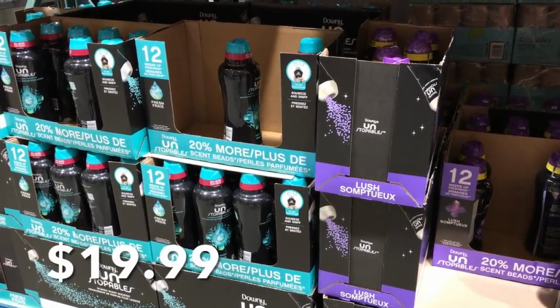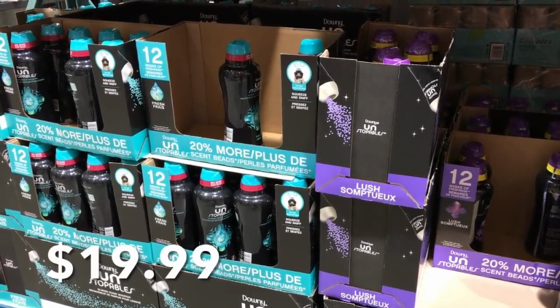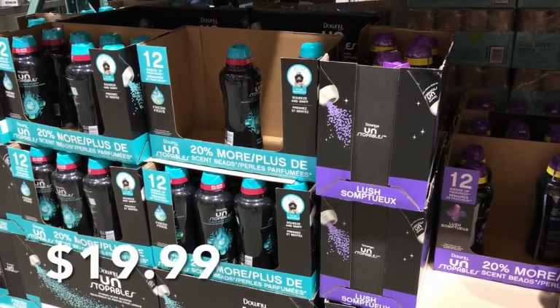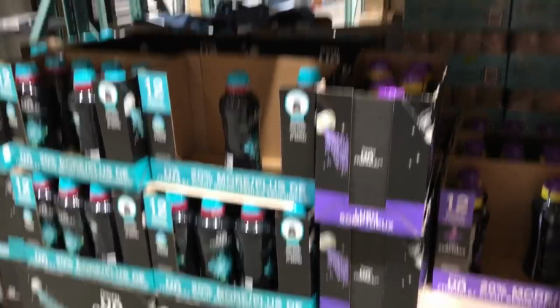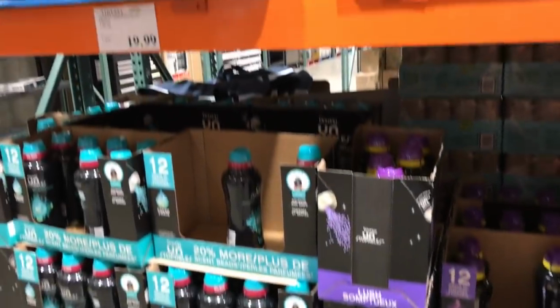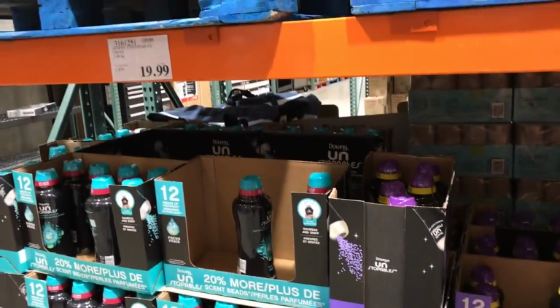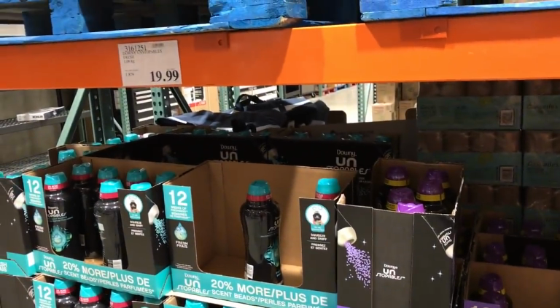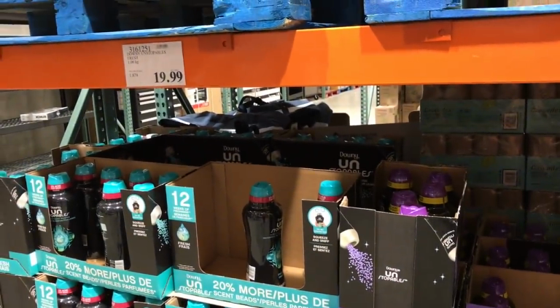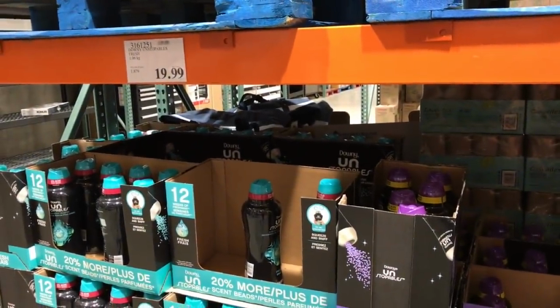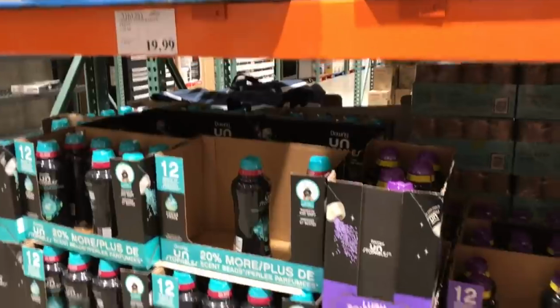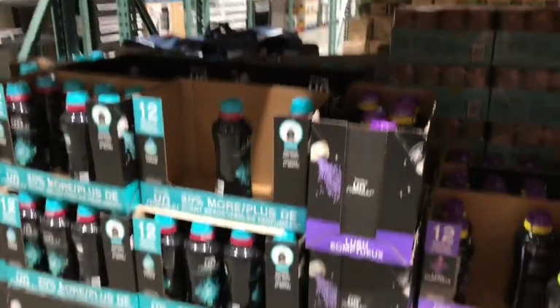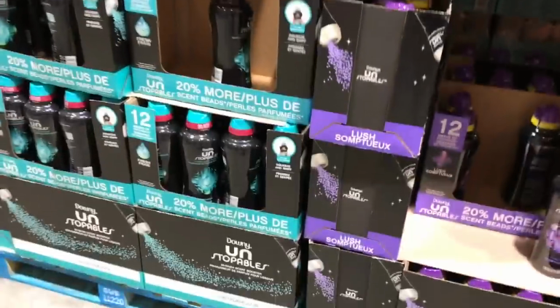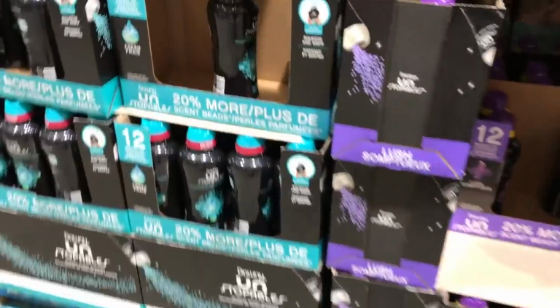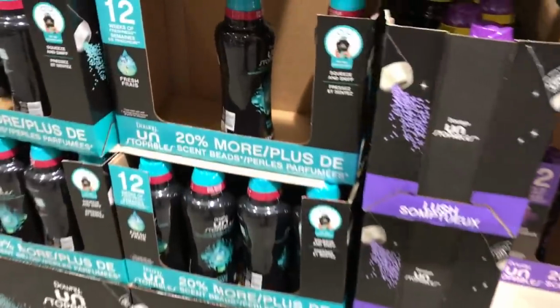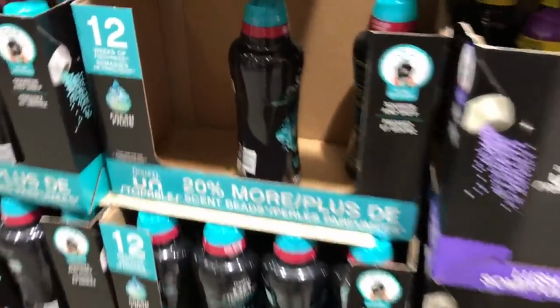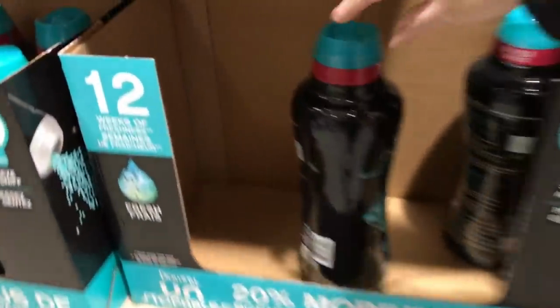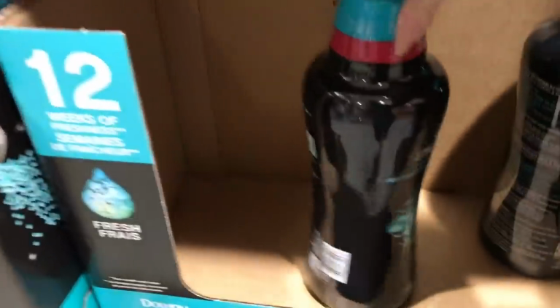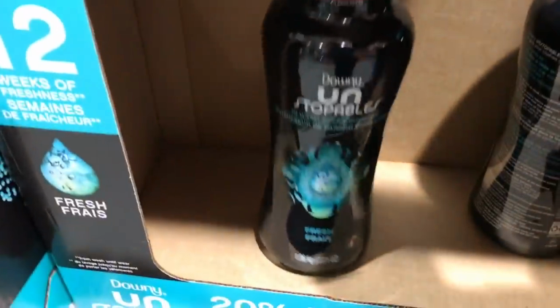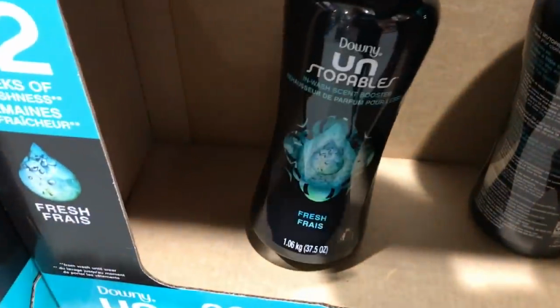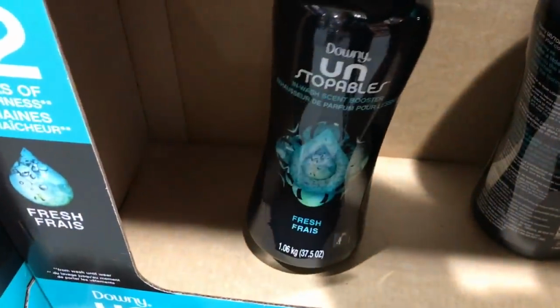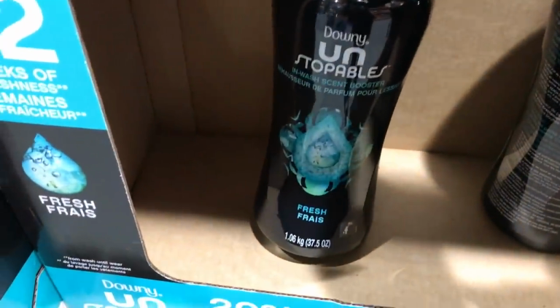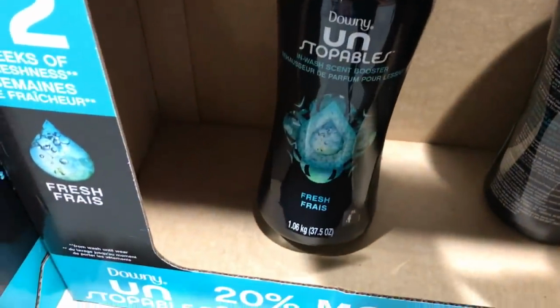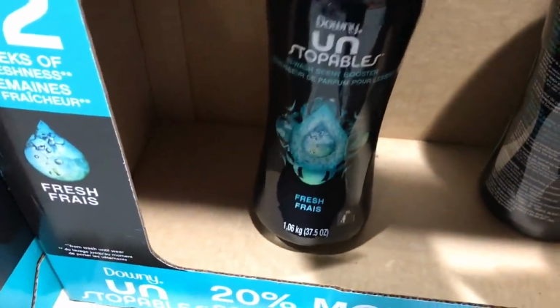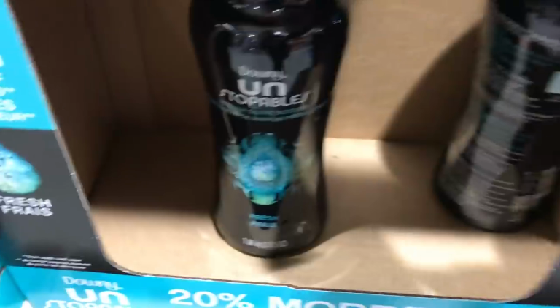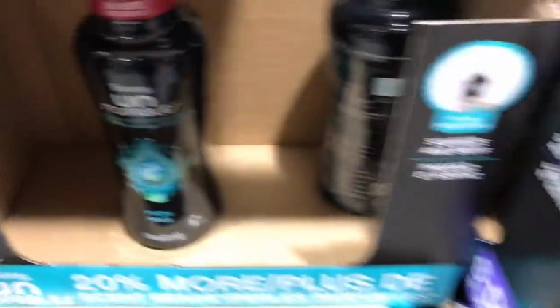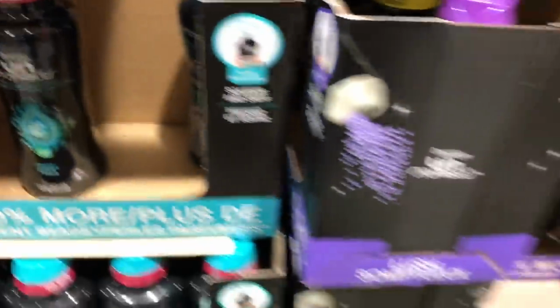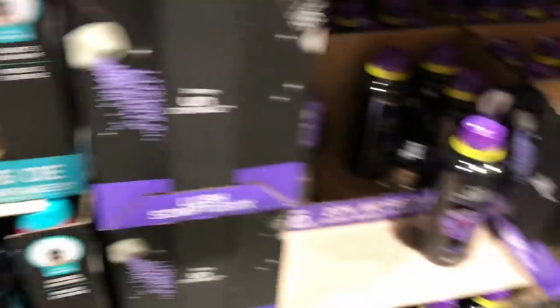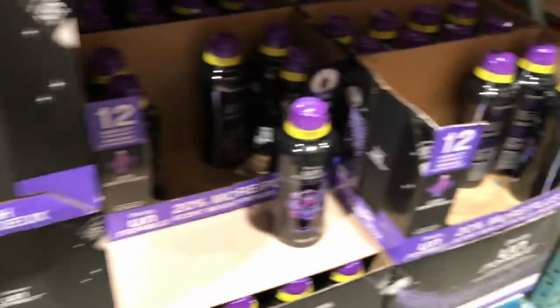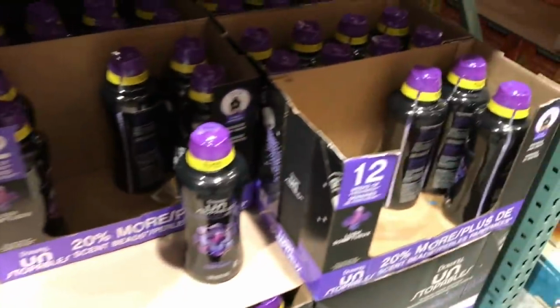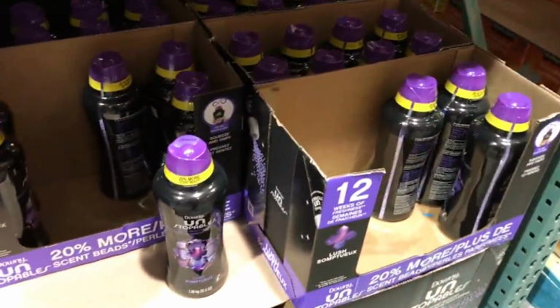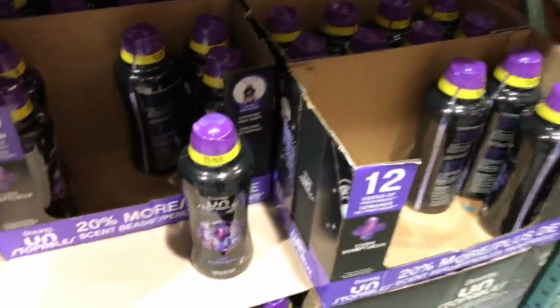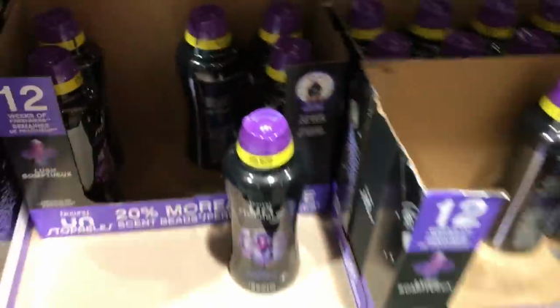It smells so nice over here. Do these go on sale? I have never seen them less than $19.99. They're huge — much larger than the bottles you would find at your local grocery stores.